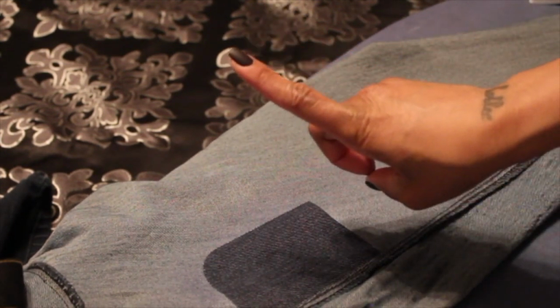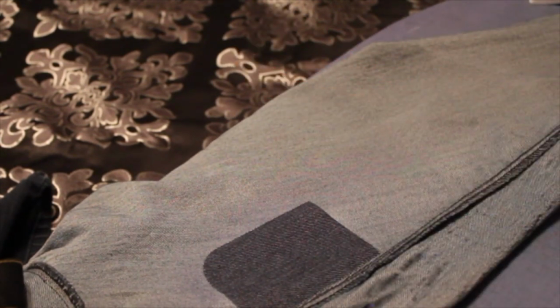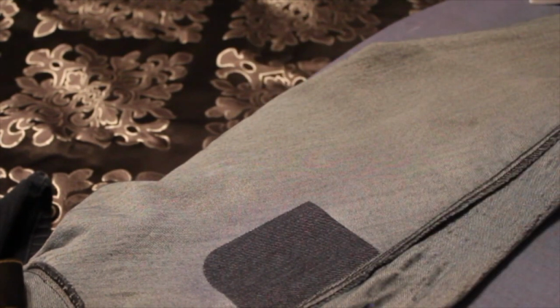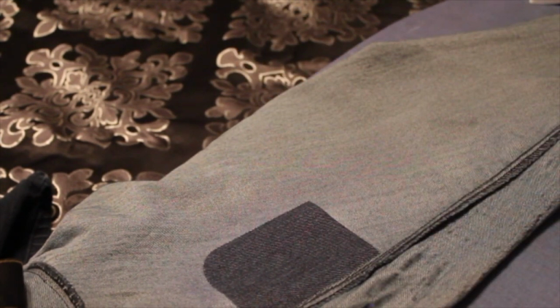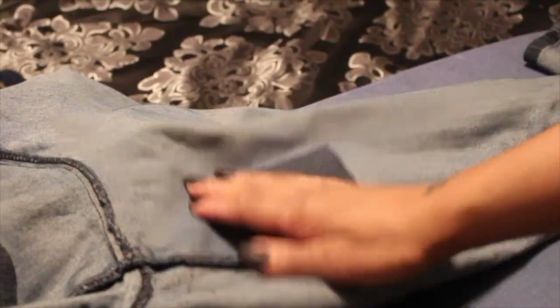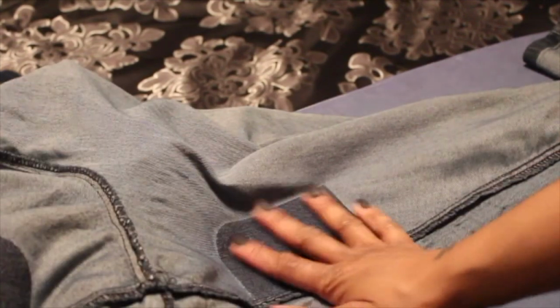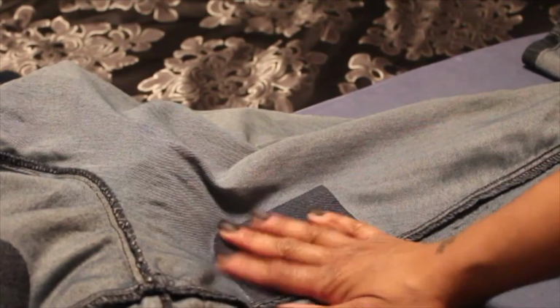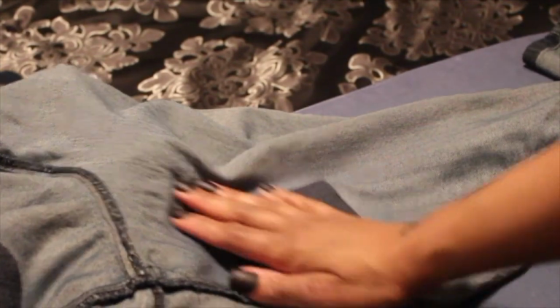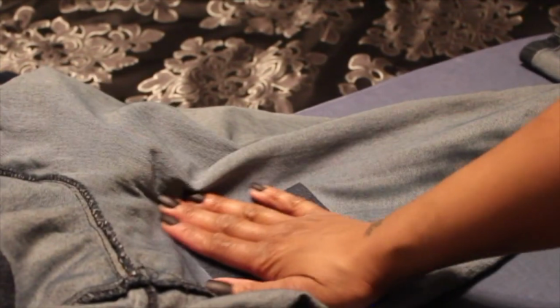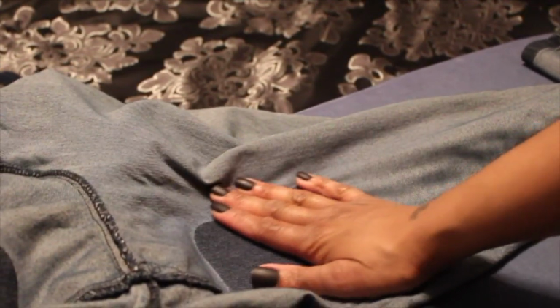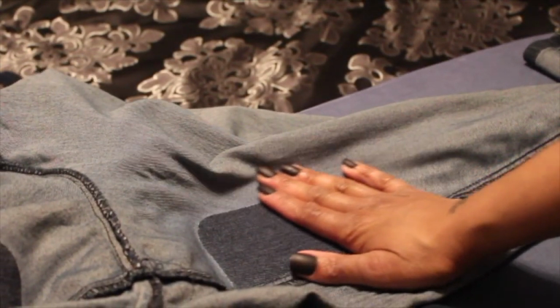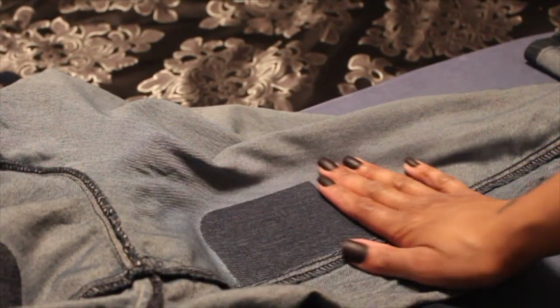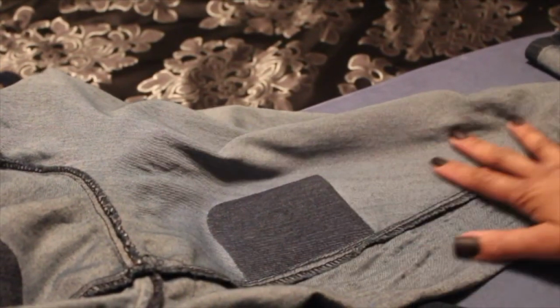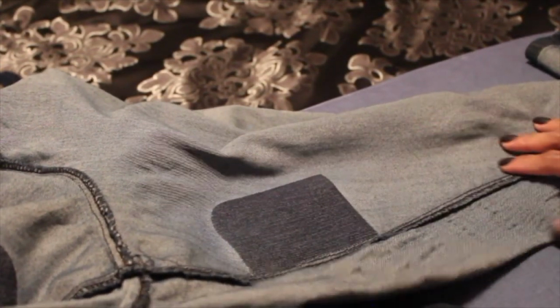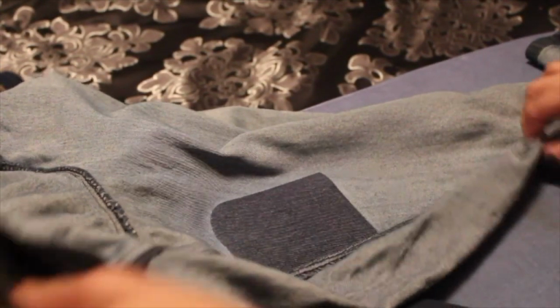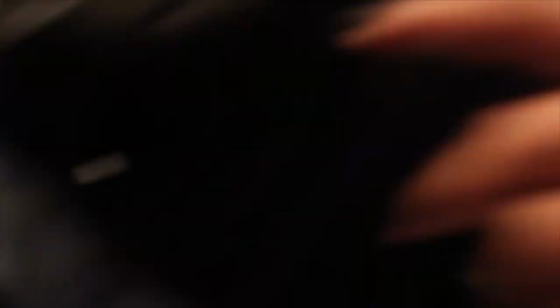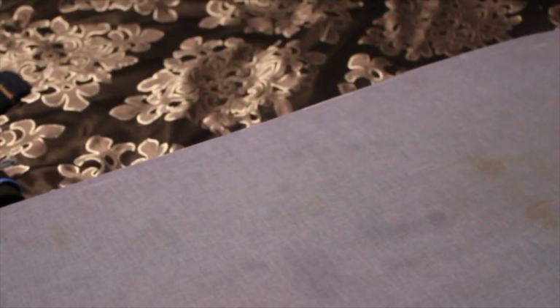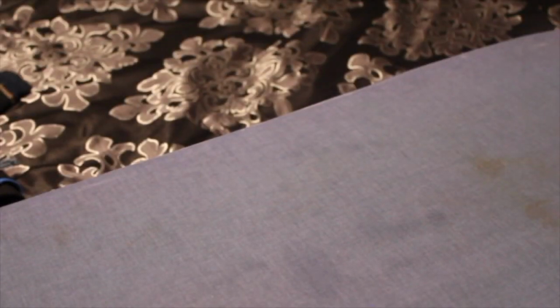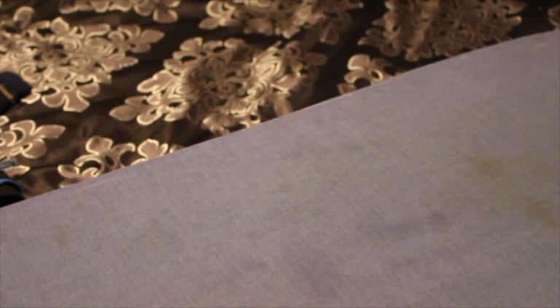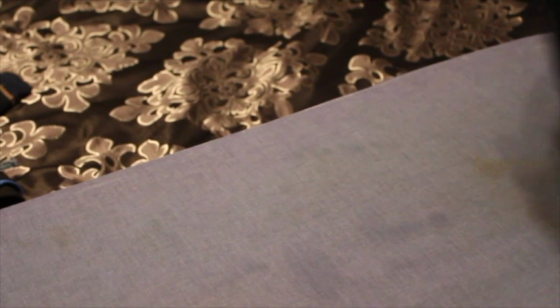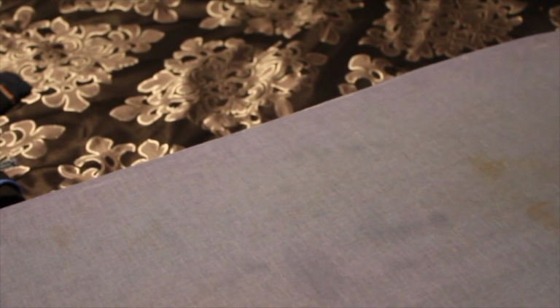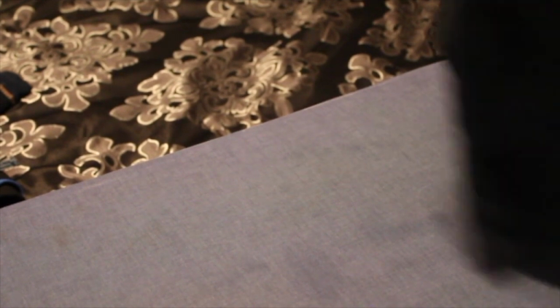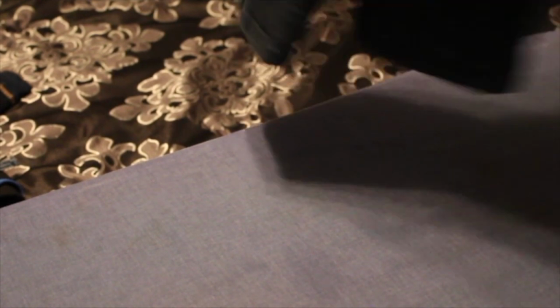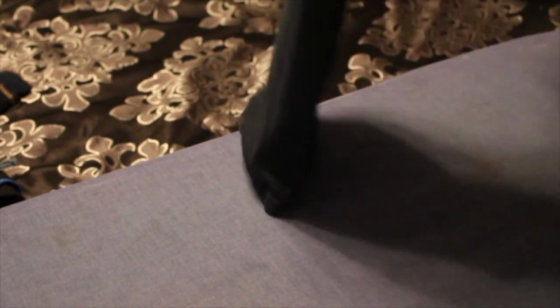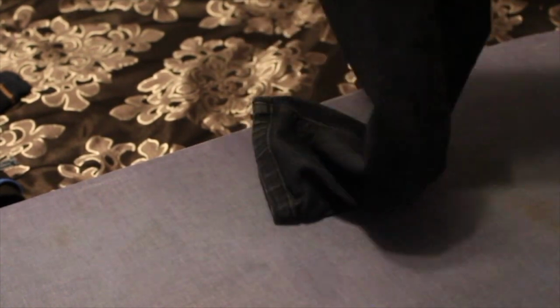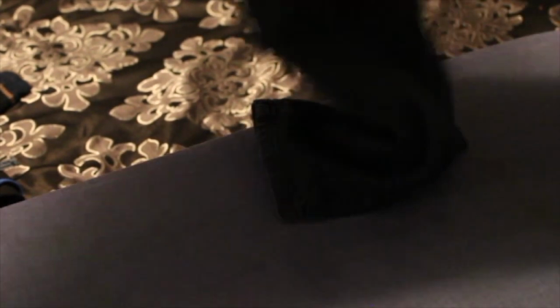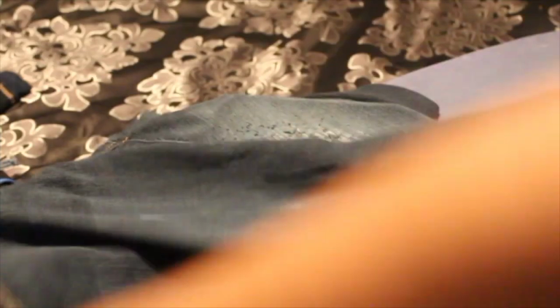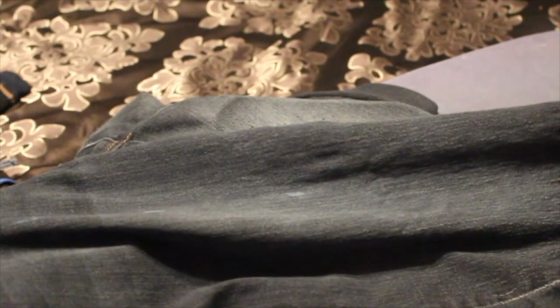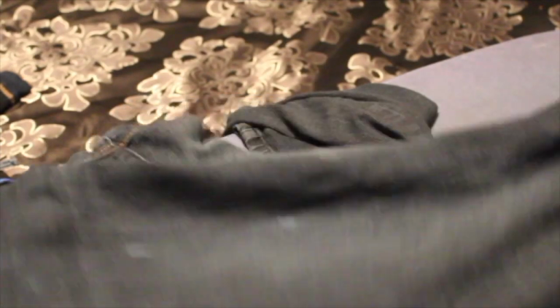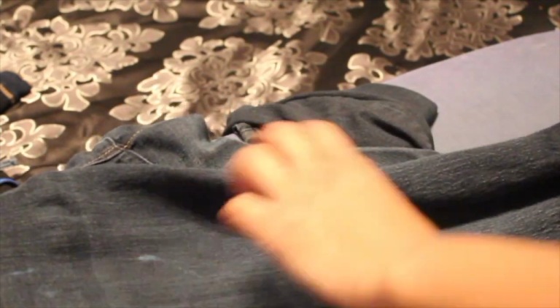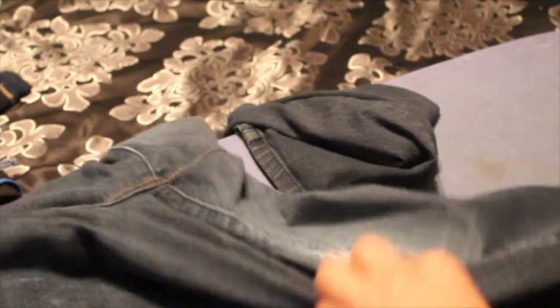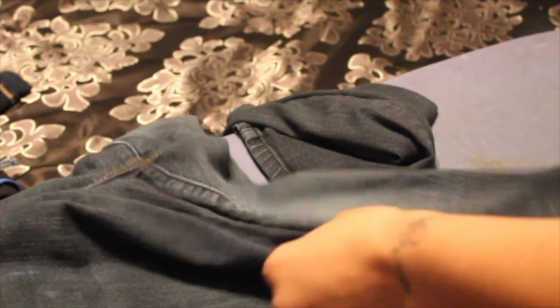Wait one minute to cool. All right, I'm back. This iron-on patch on this side is cool. All right, so we turned our jeans right side out so we can see what they look like from the outside.